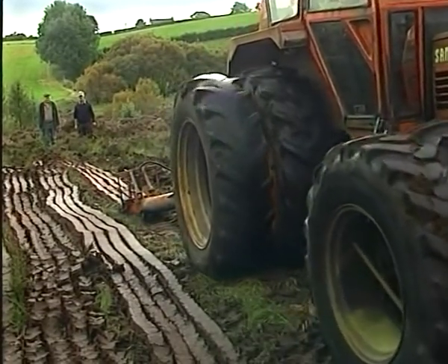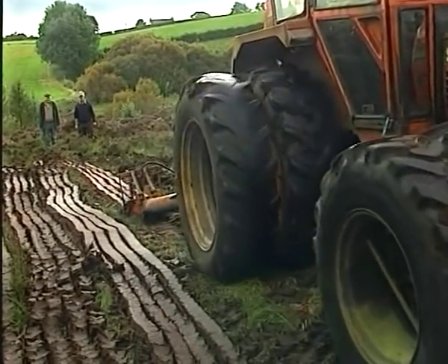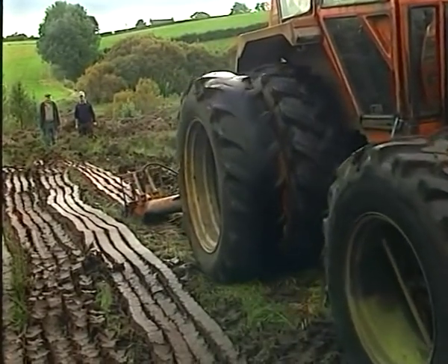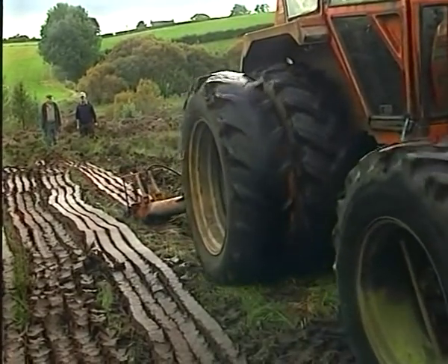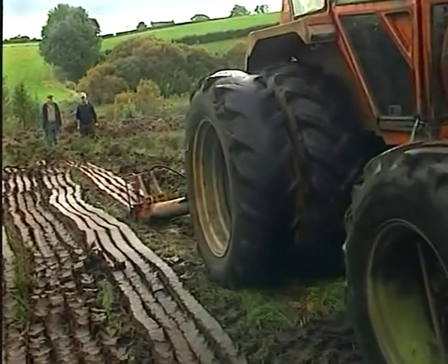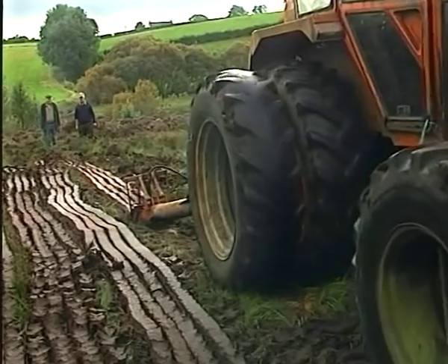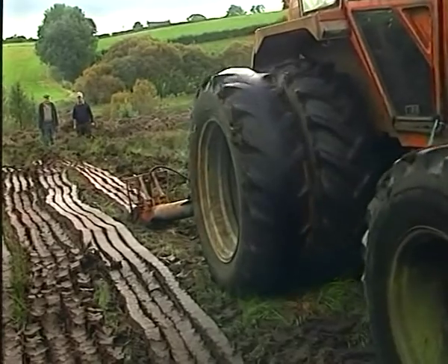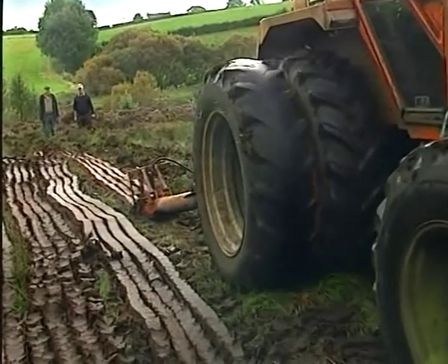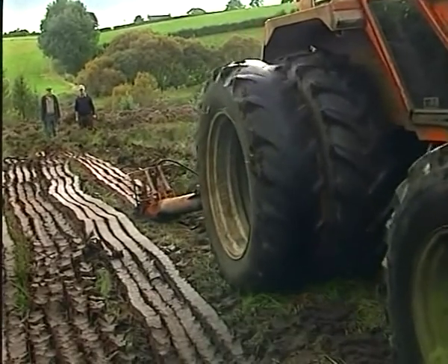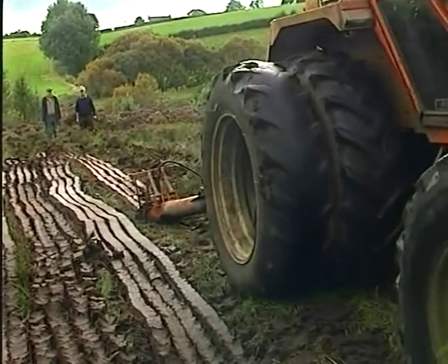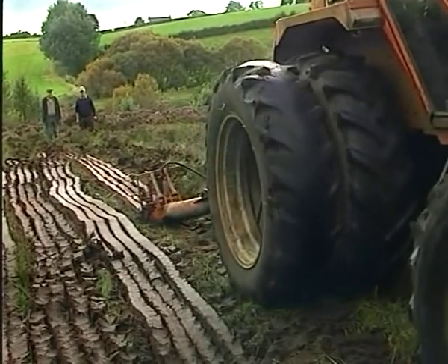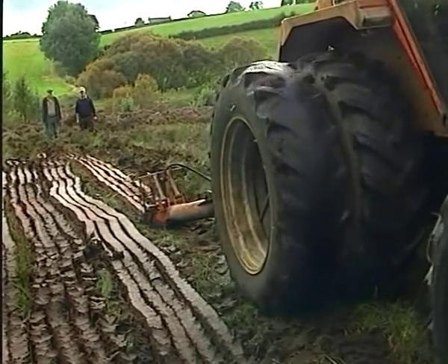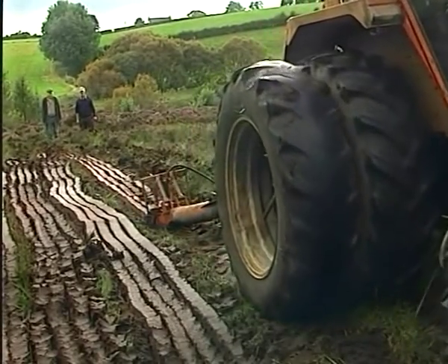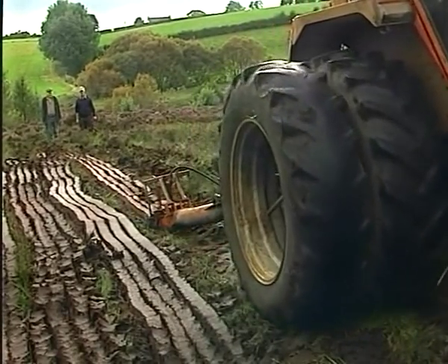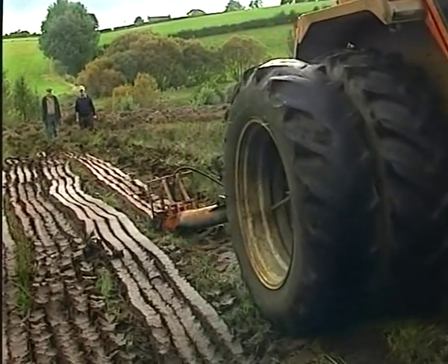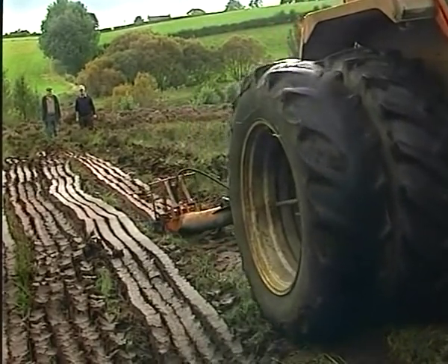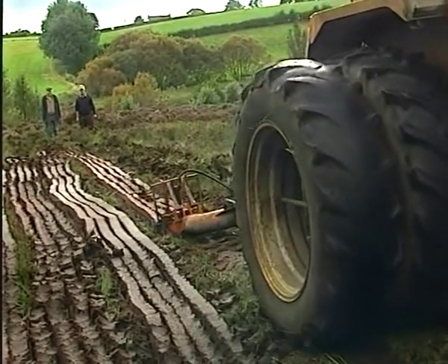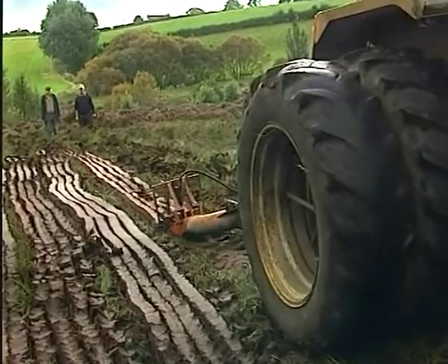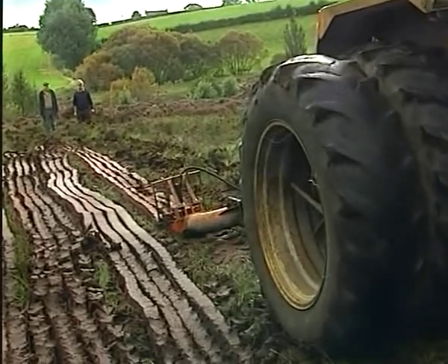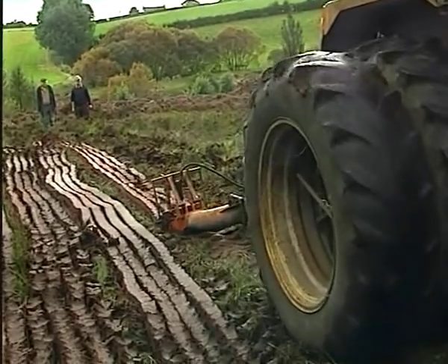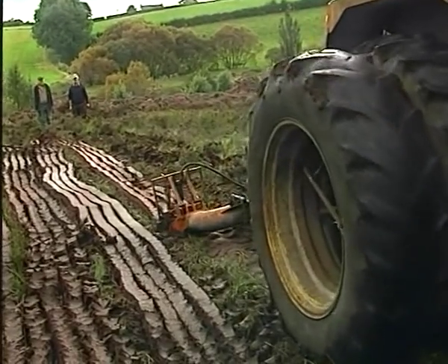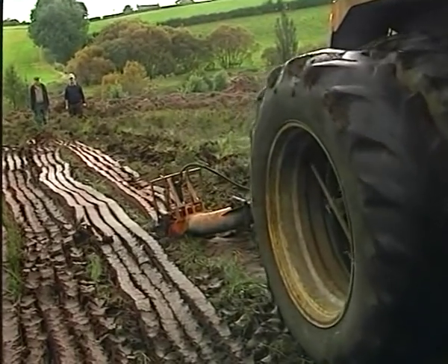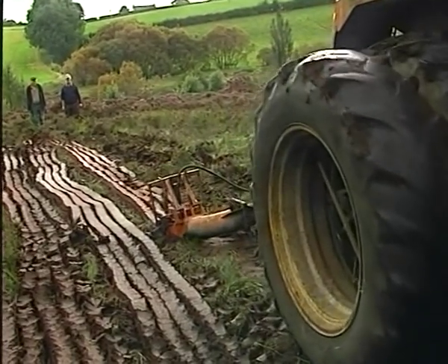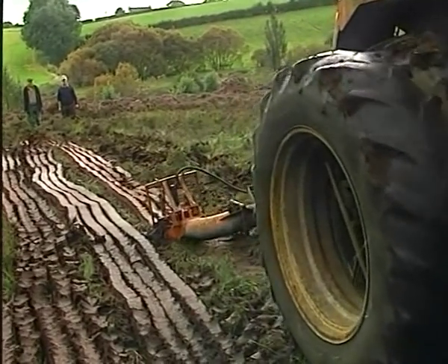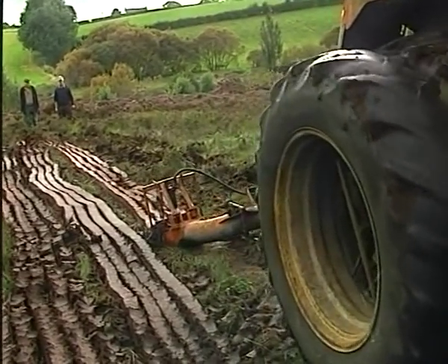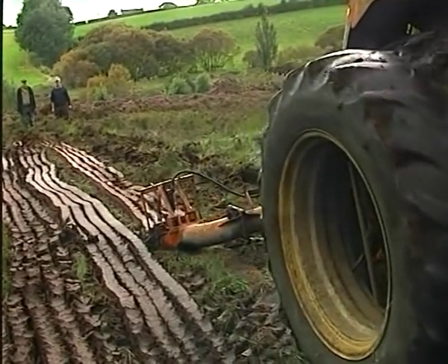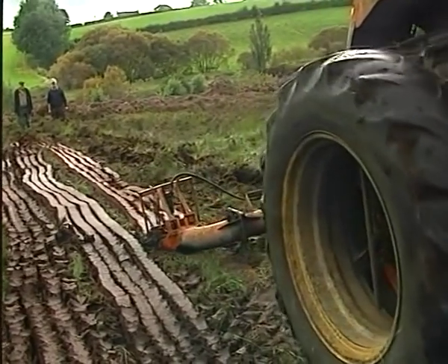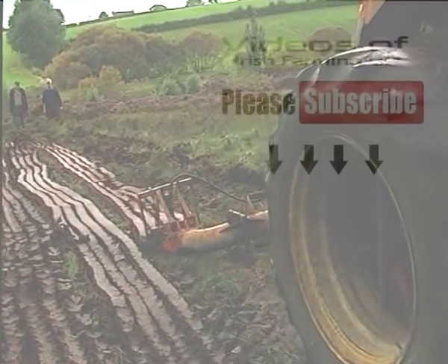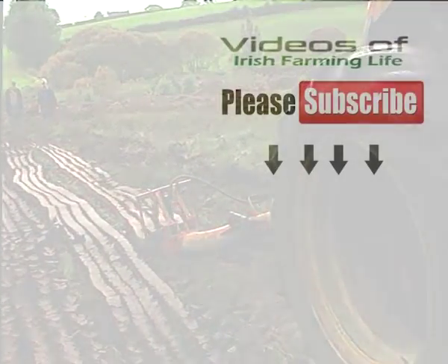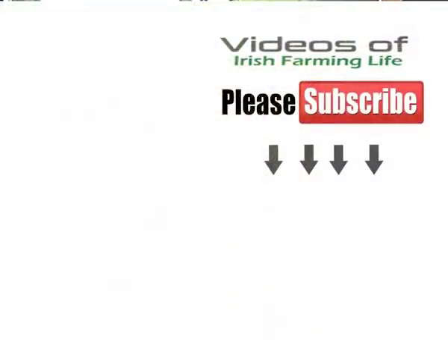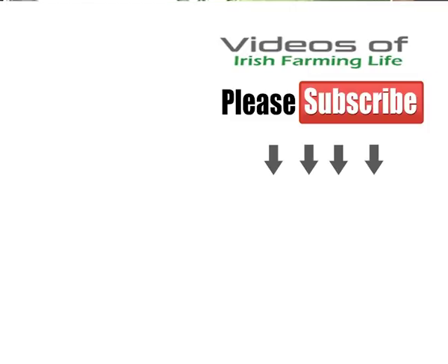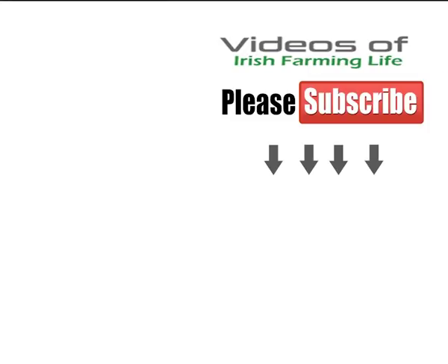Sadly, however, those days are gone forever, and the turf cutting machines, like the turf spades and barrows, are now lying rusting in the back of some farmer's shed, unlikely ever to be brought out again.